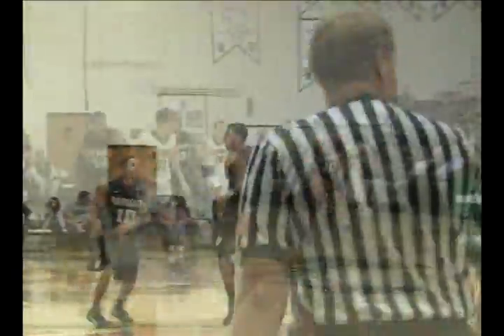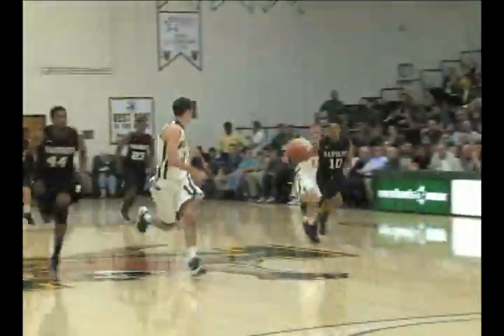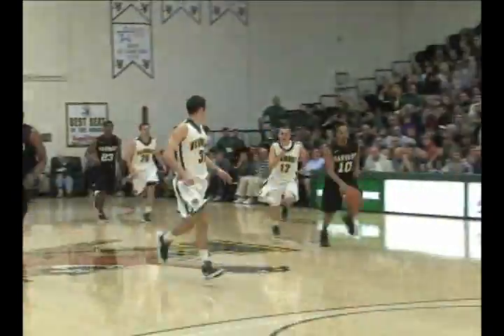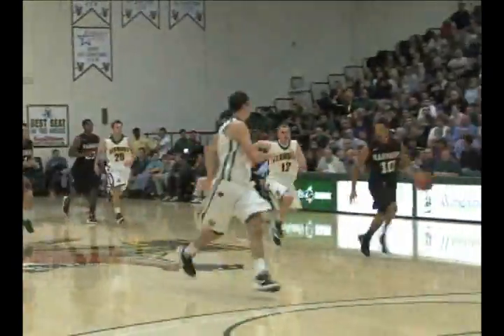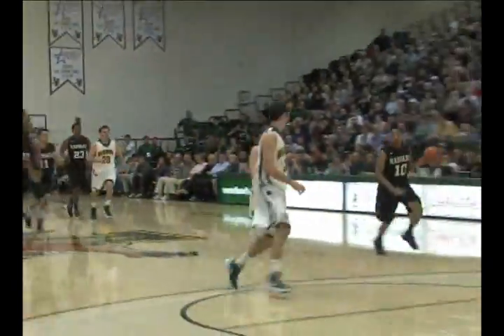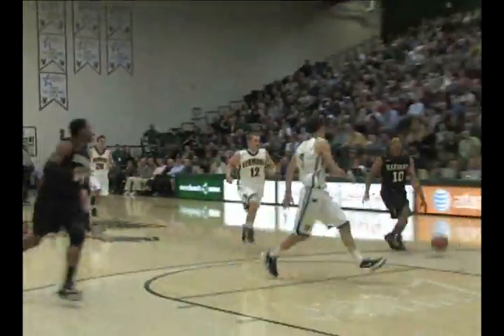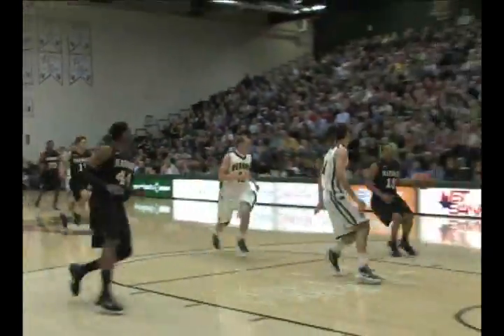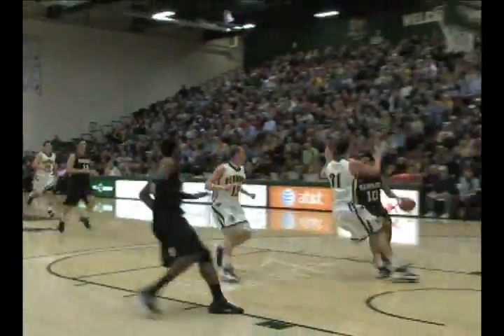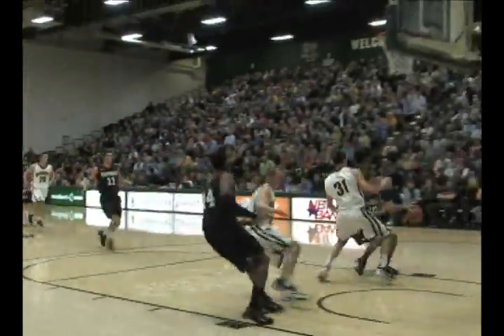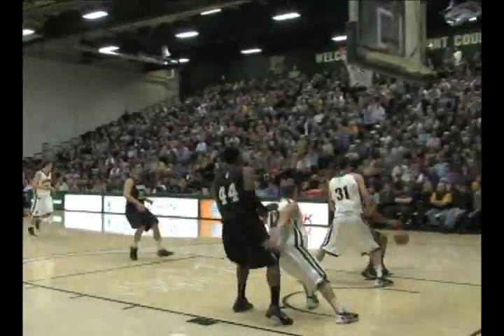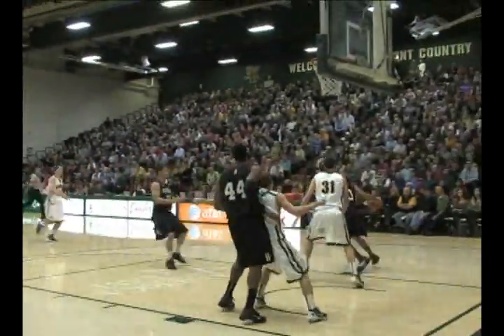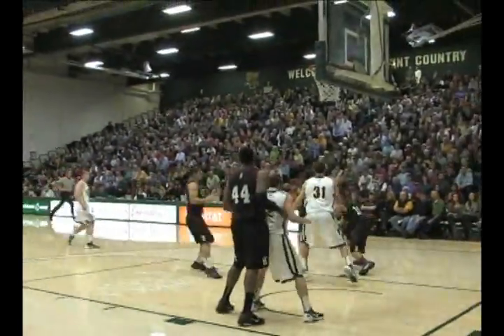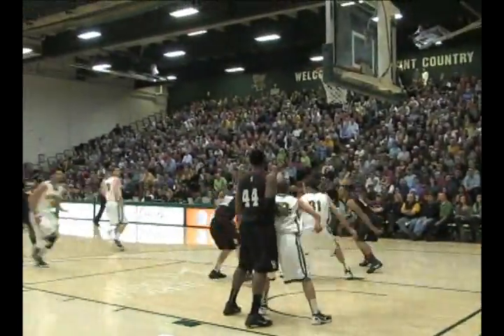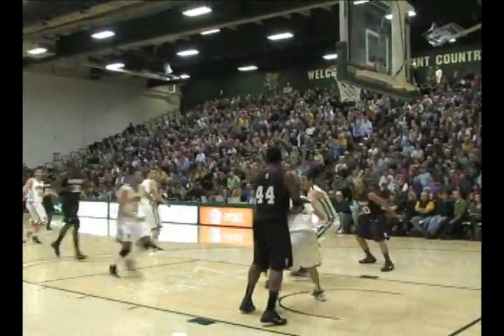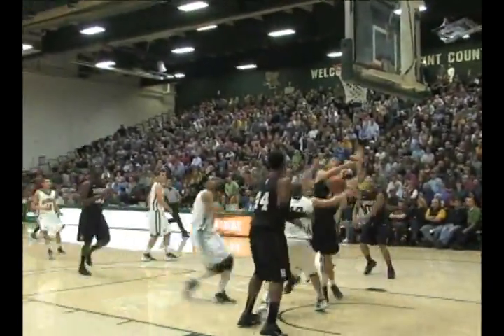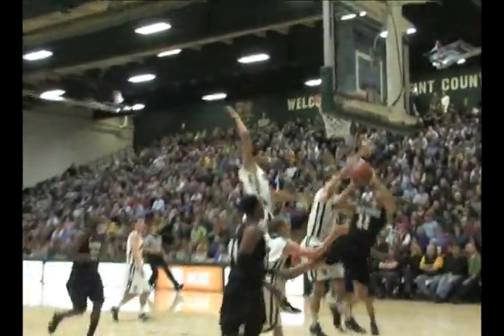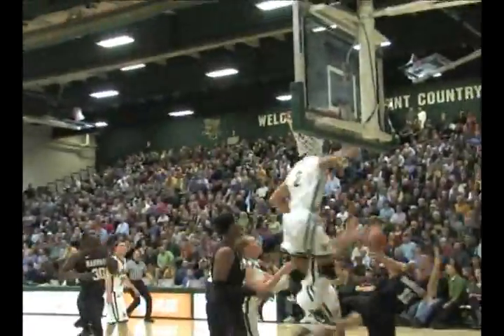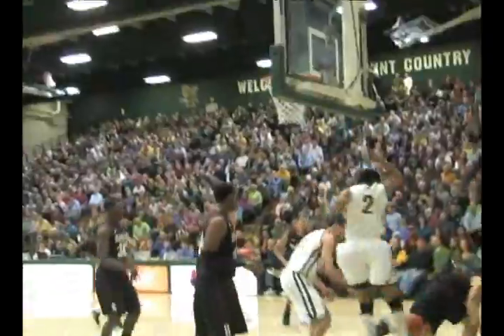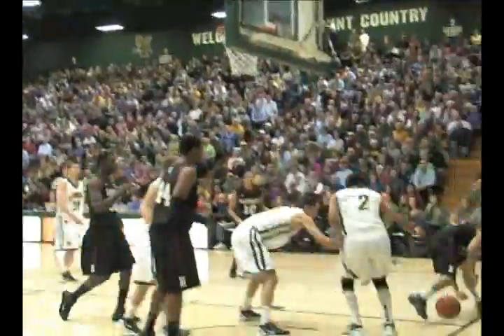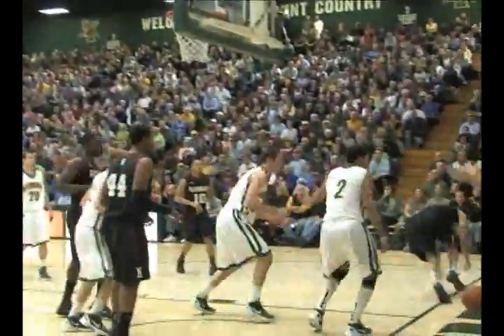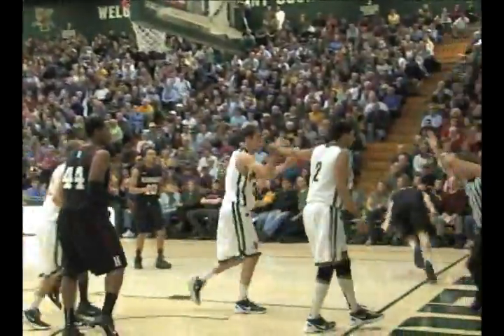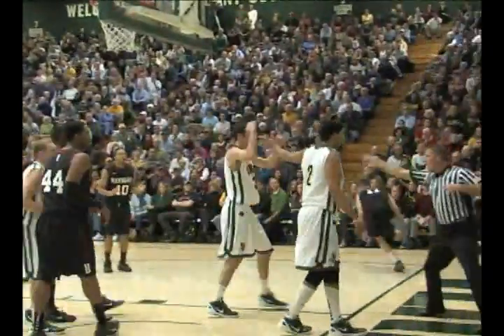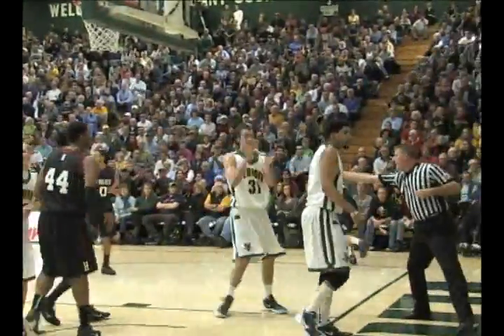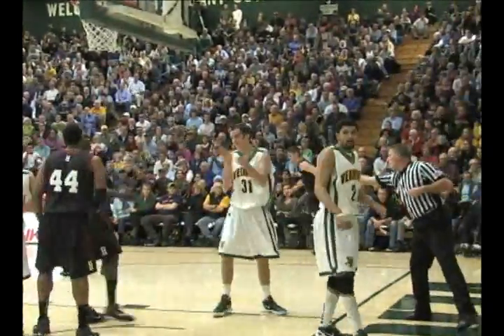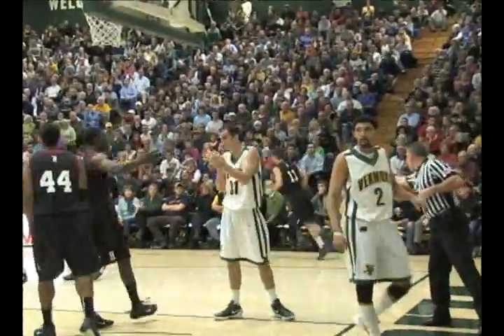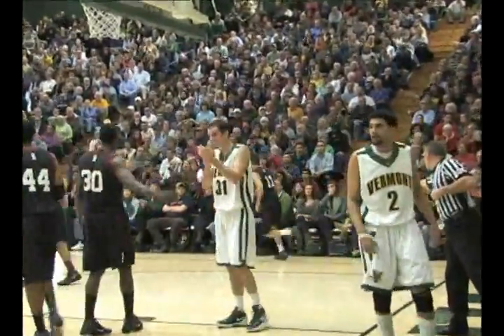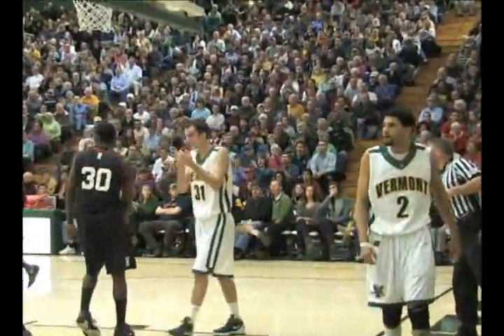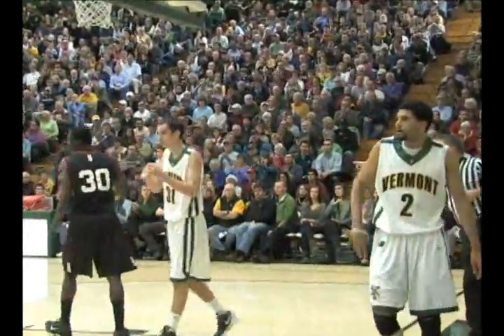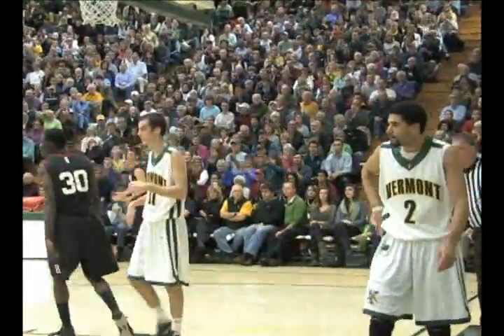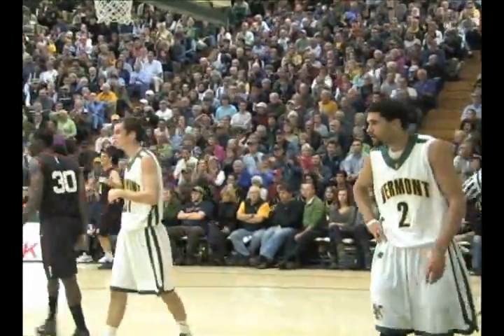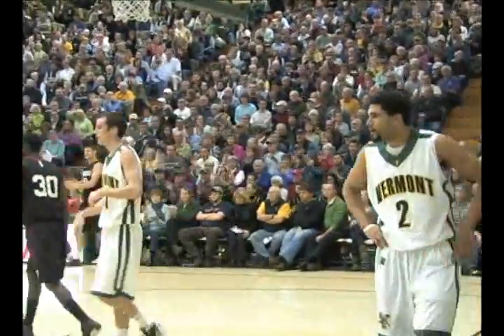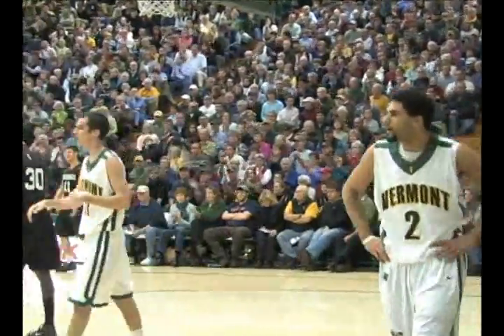Loose ball is picked up by Curry, back in transition. Brandon Curry stopped on the left wing by Rudd, finds McNally middle of the paint. He goes up, shot's blocked, and goes out of bounds off McNally.